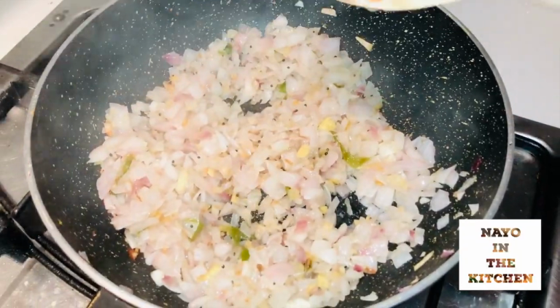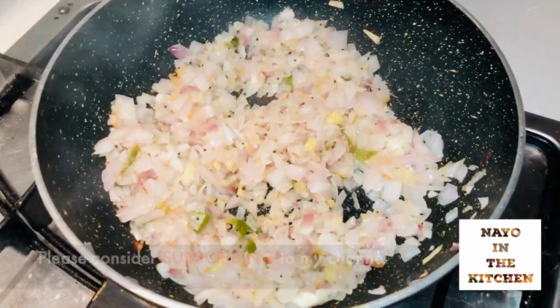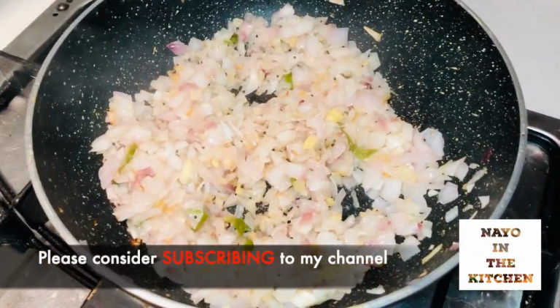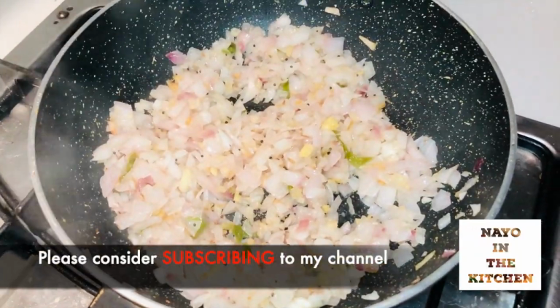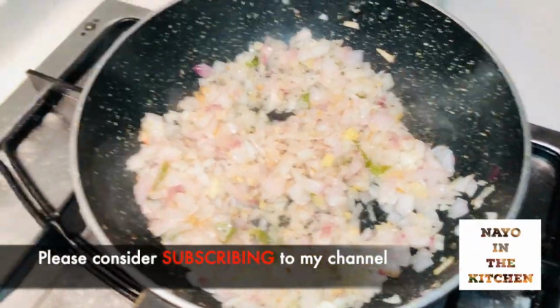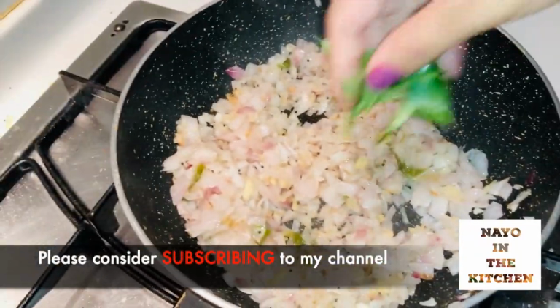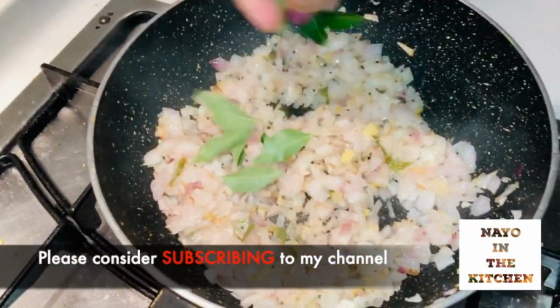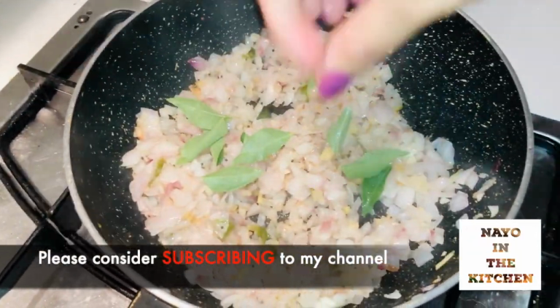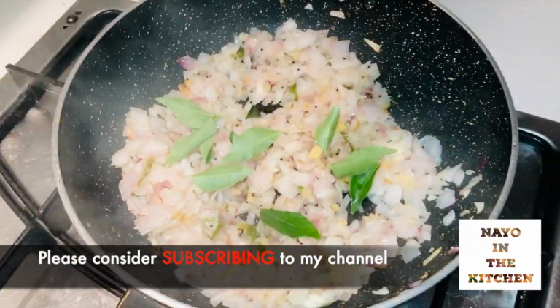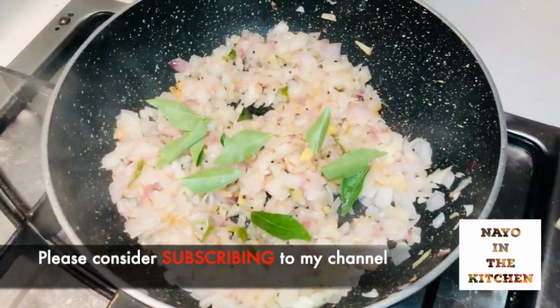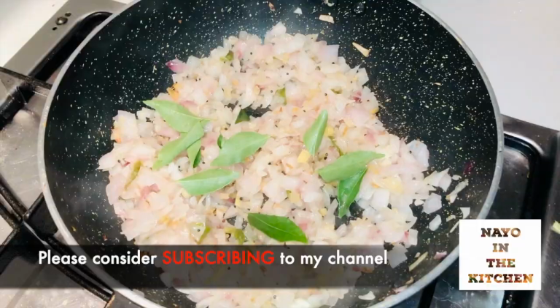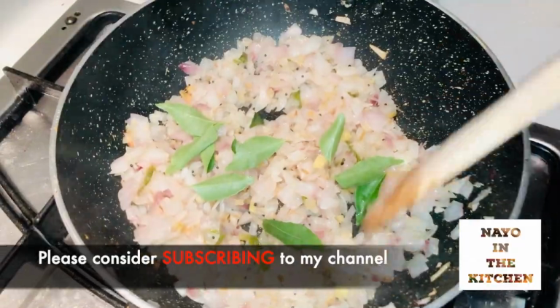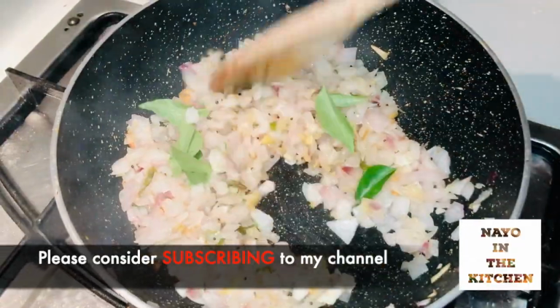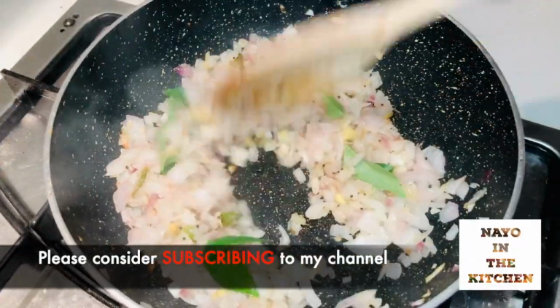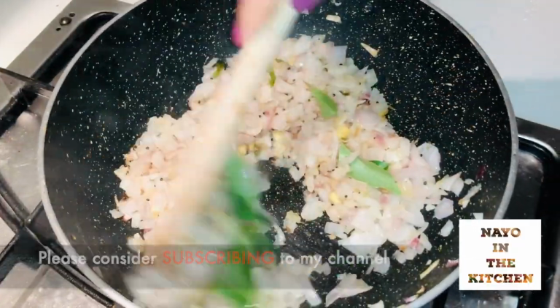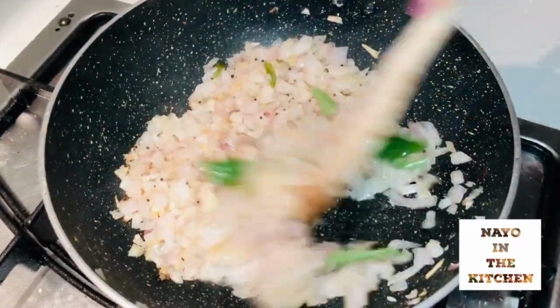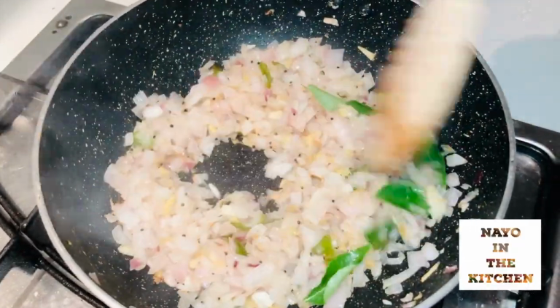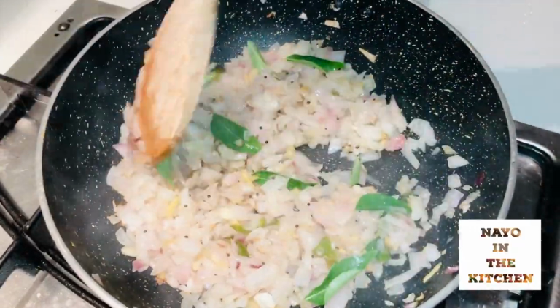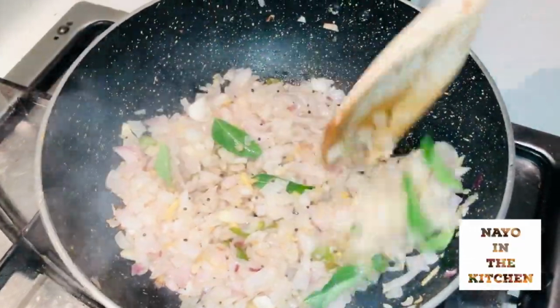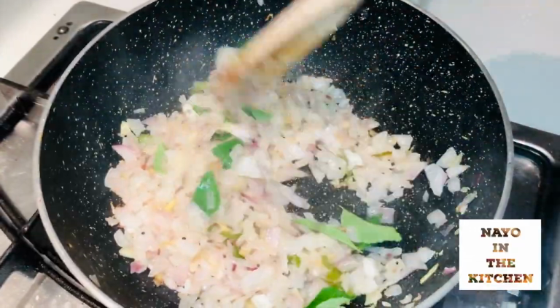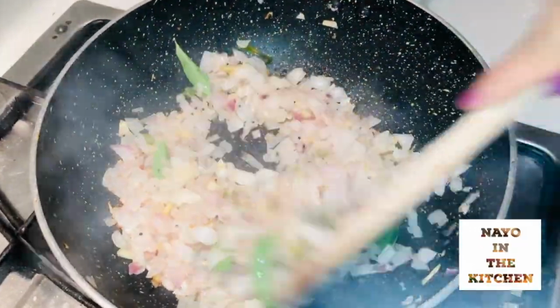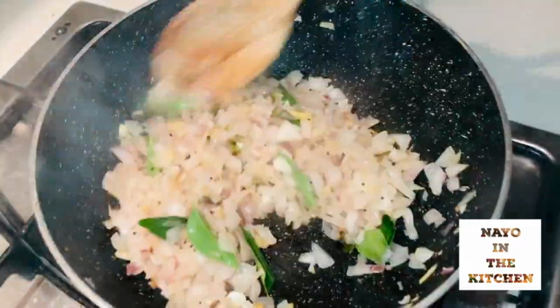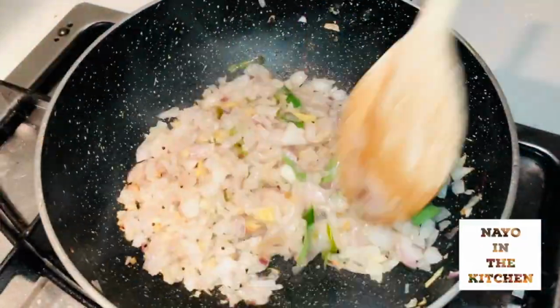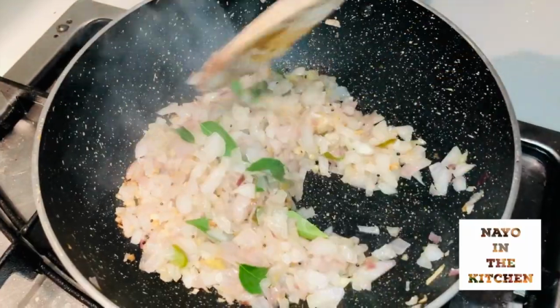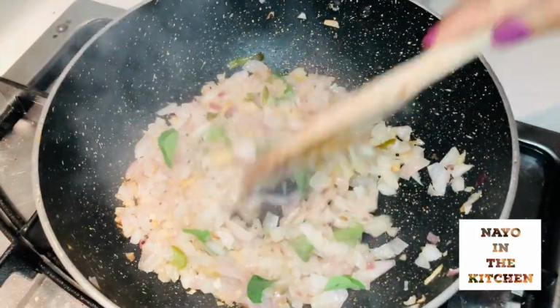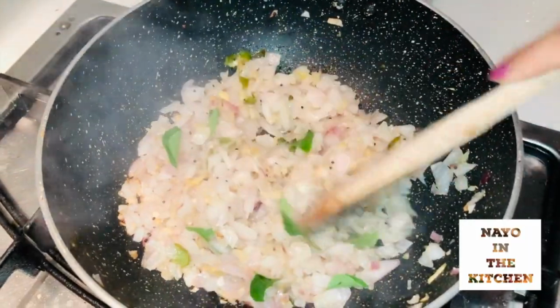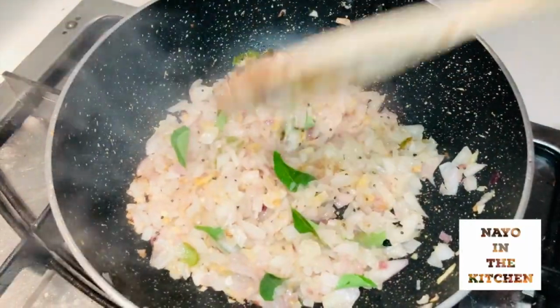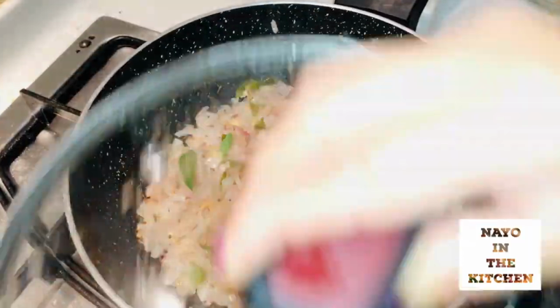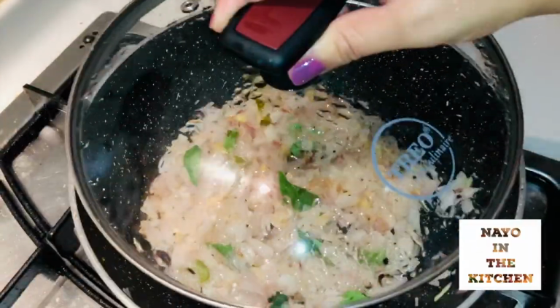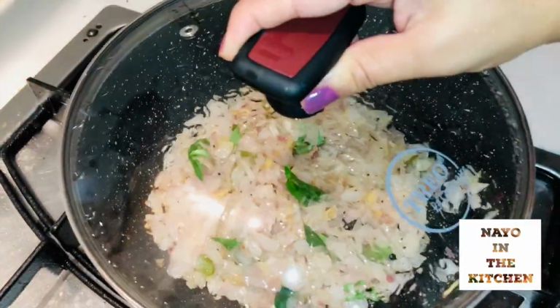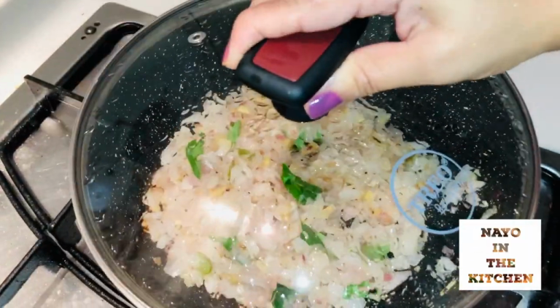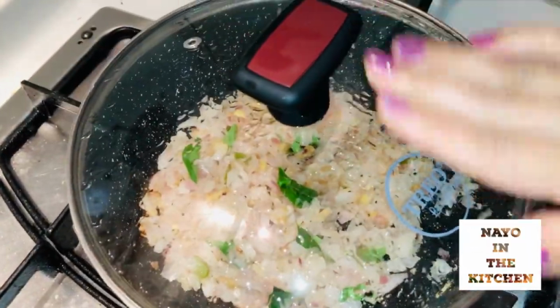Let's make it a little more red. I'll cut it over here and put it in the pan.